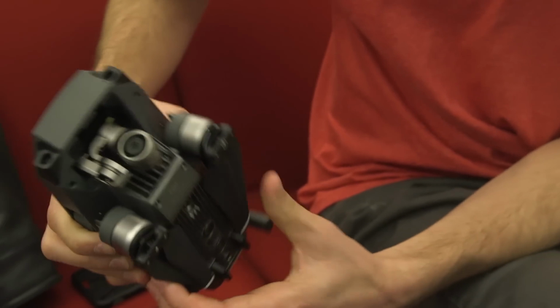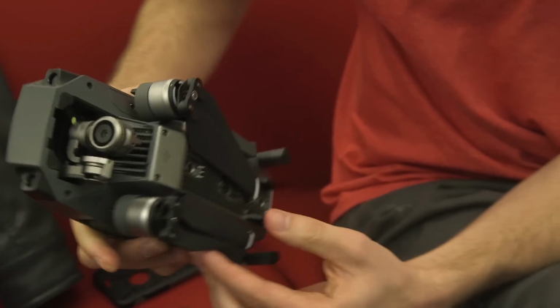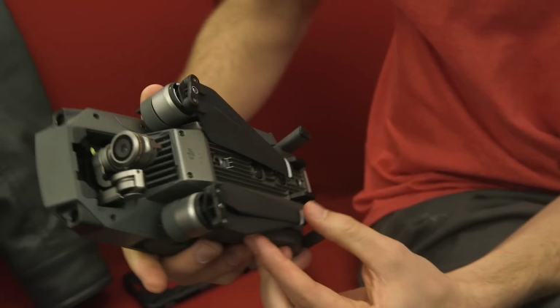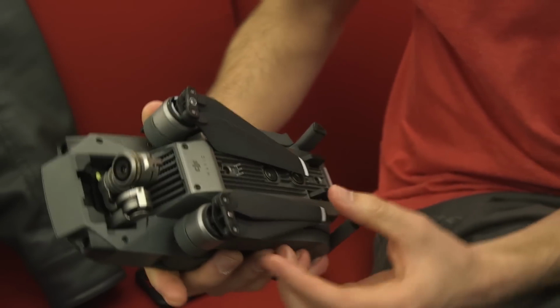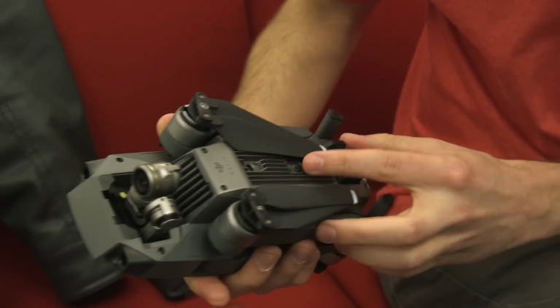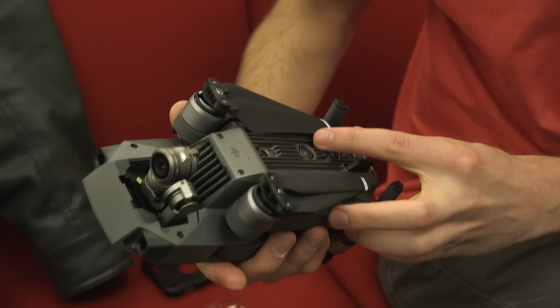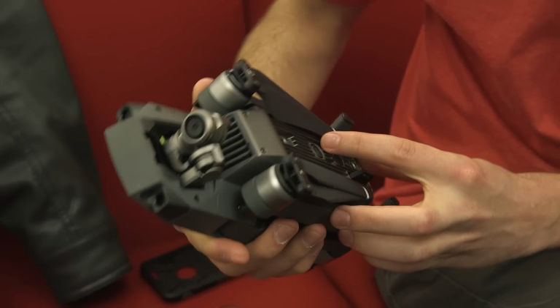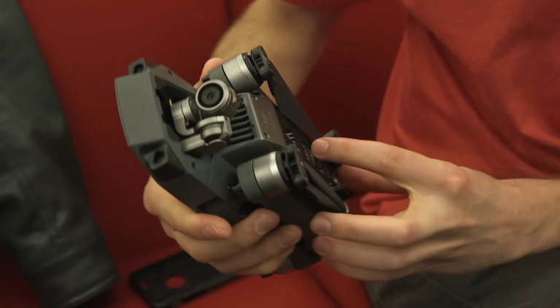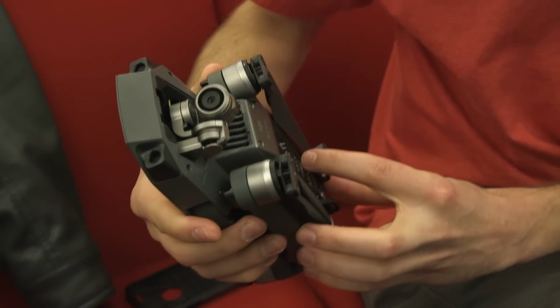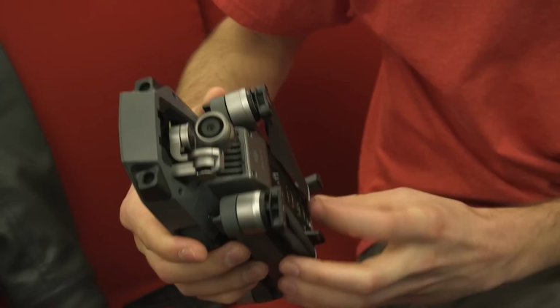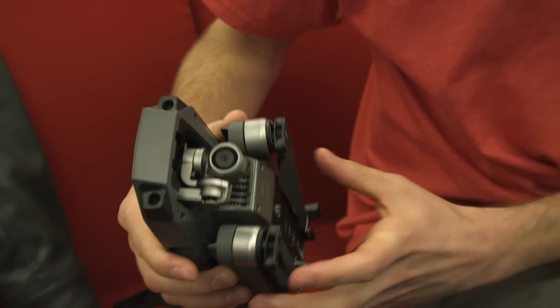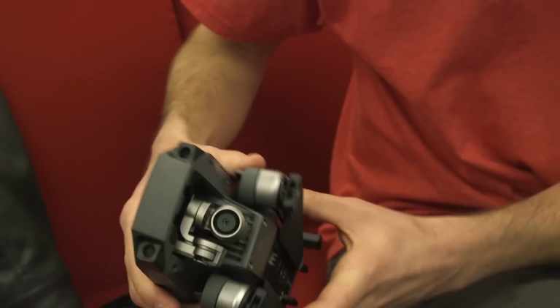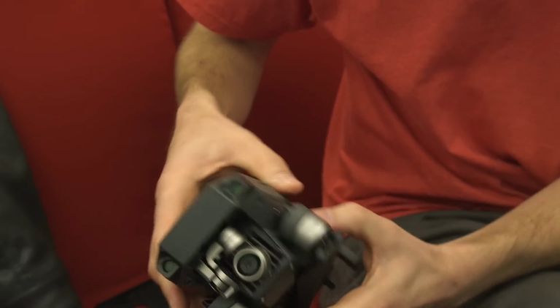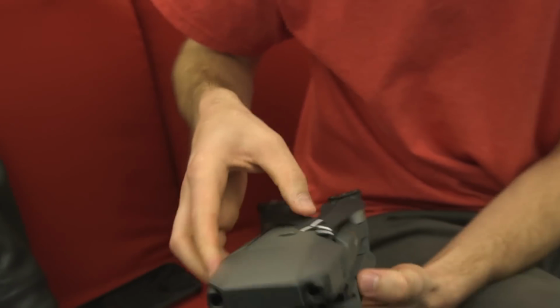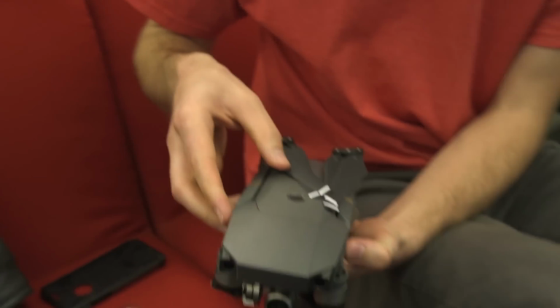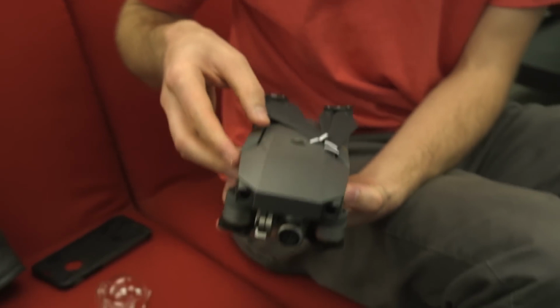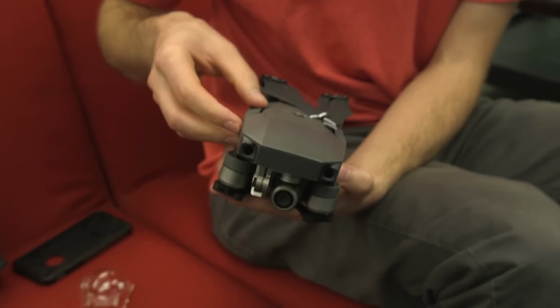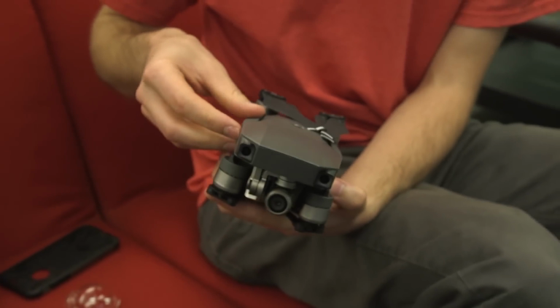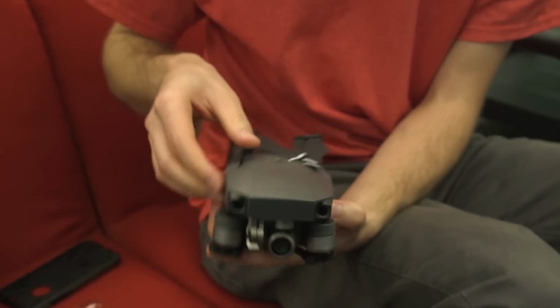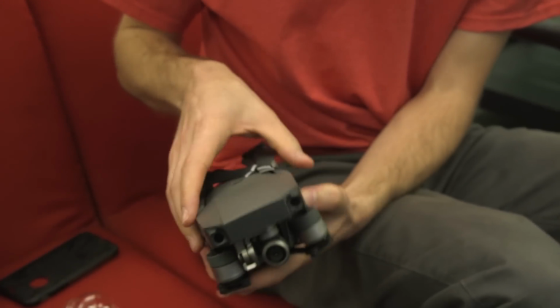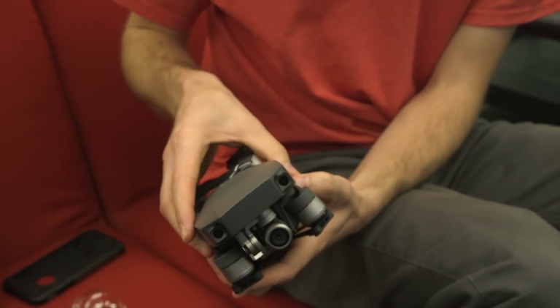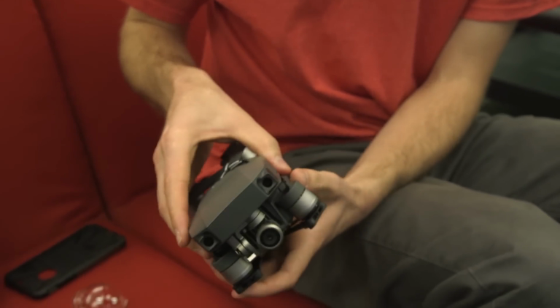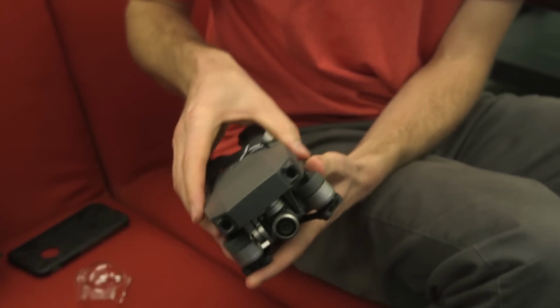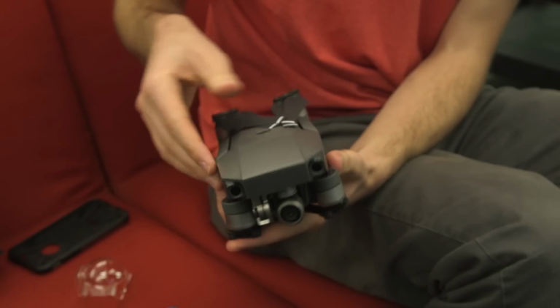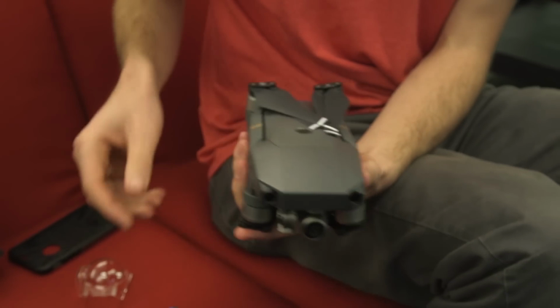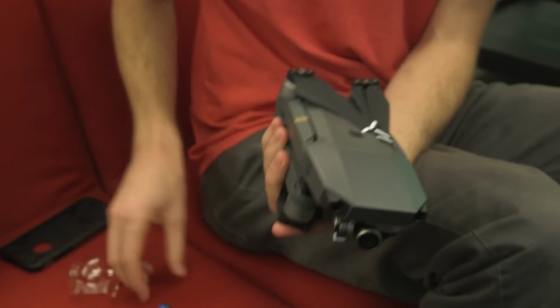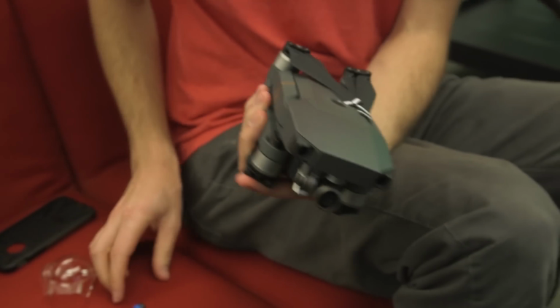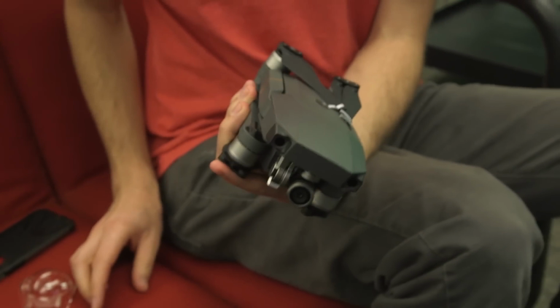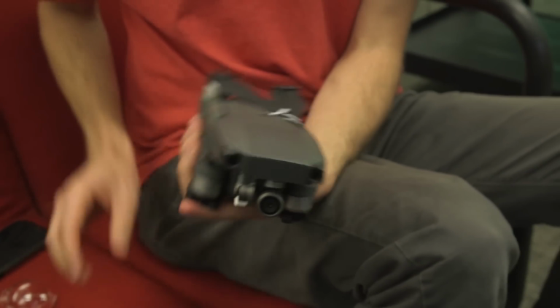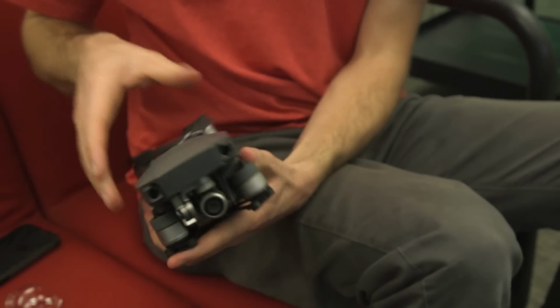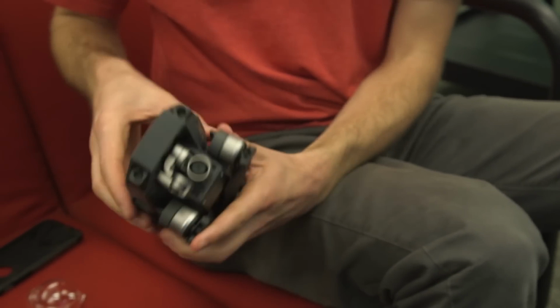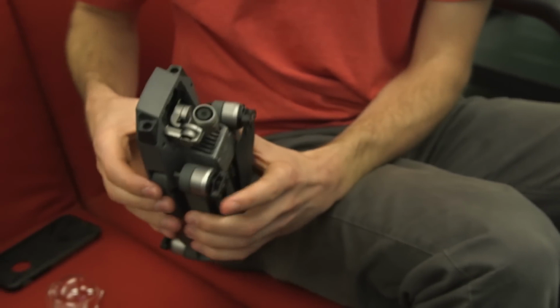This thing's just solid. It weighs a few pounds, but it feels really solid and heavy-duty for as small as it is.